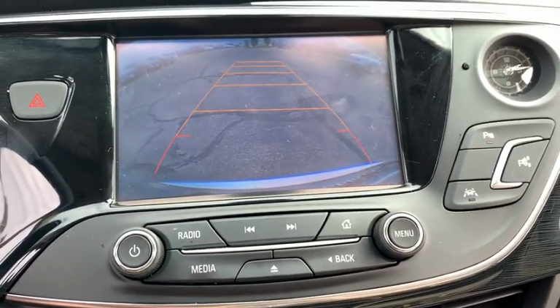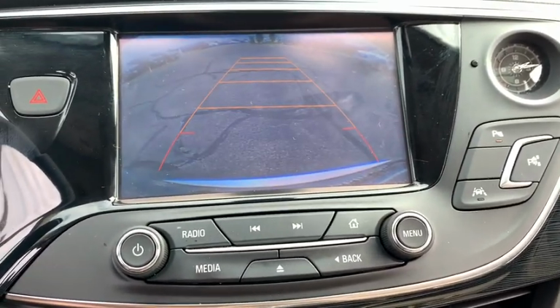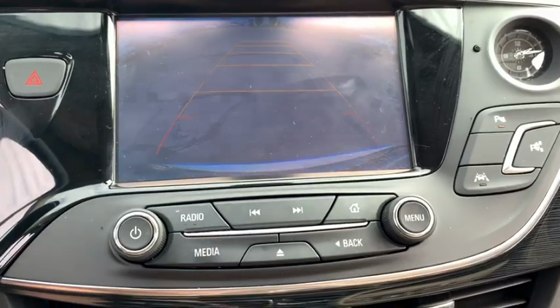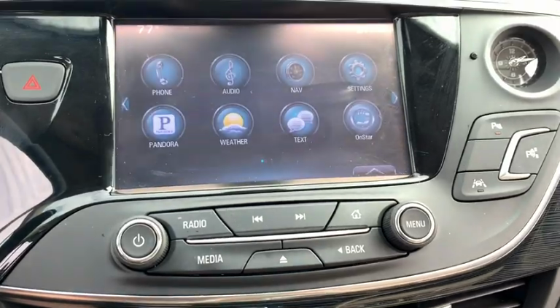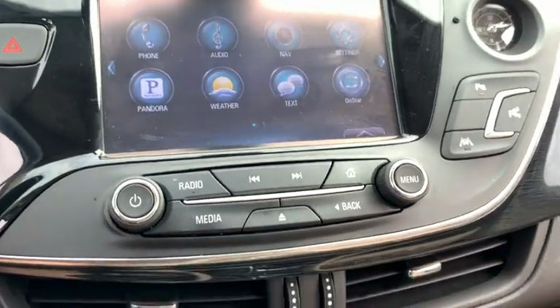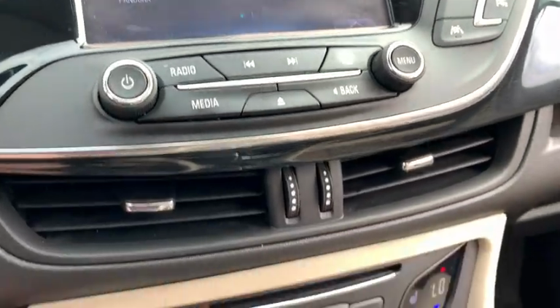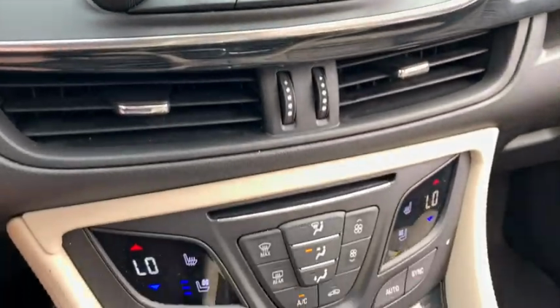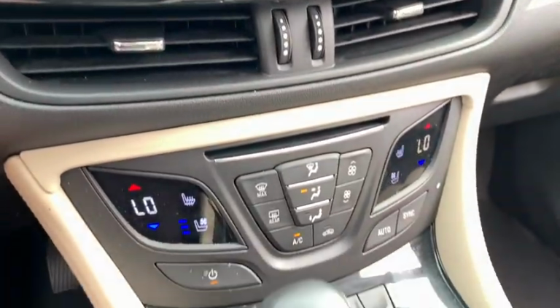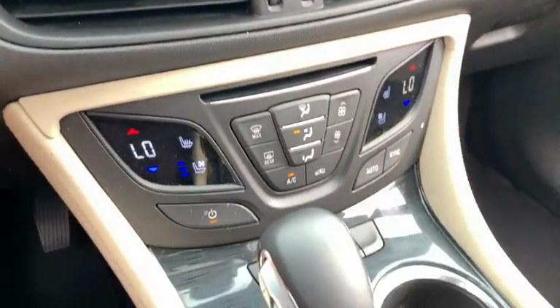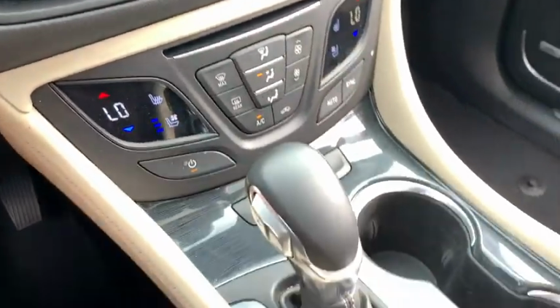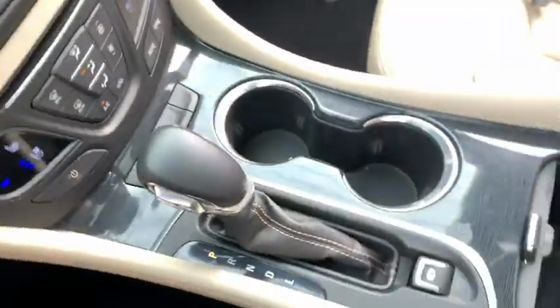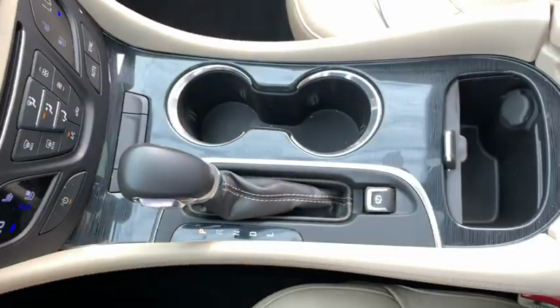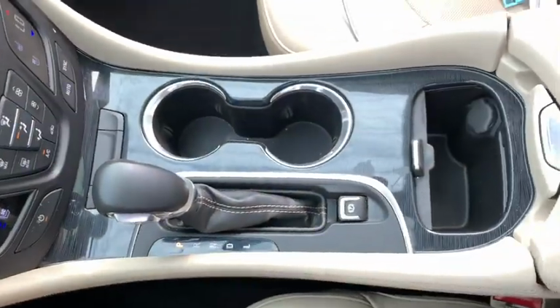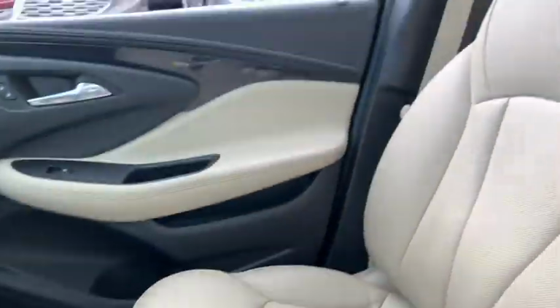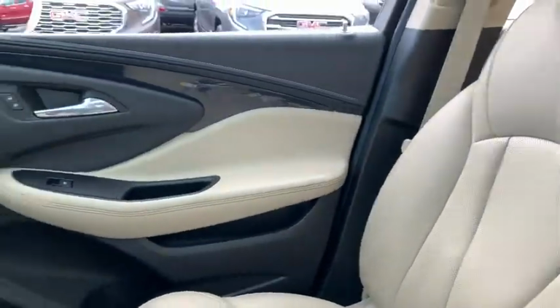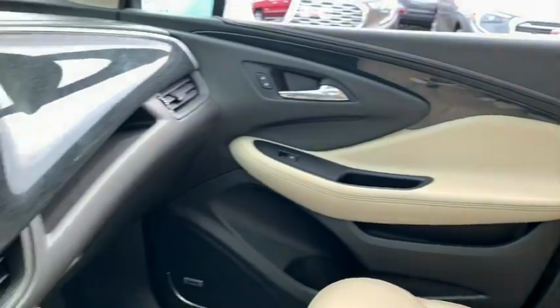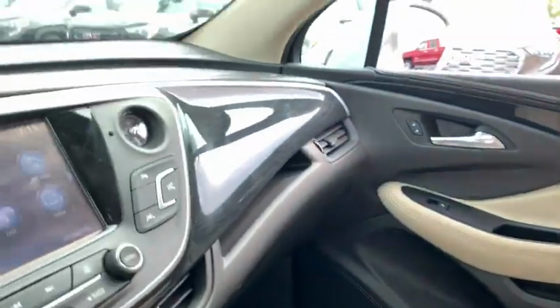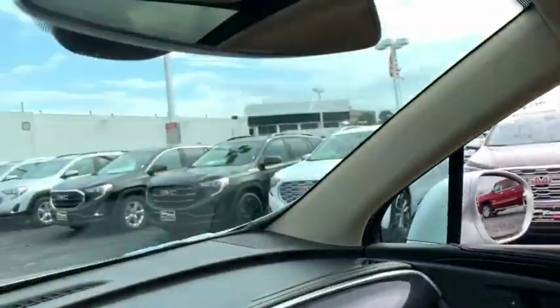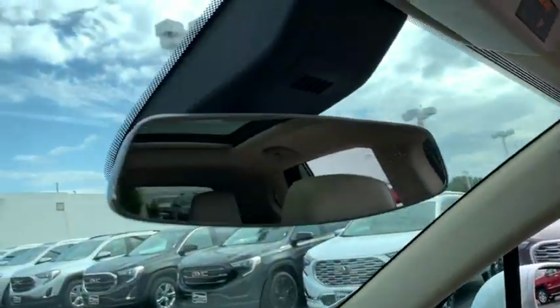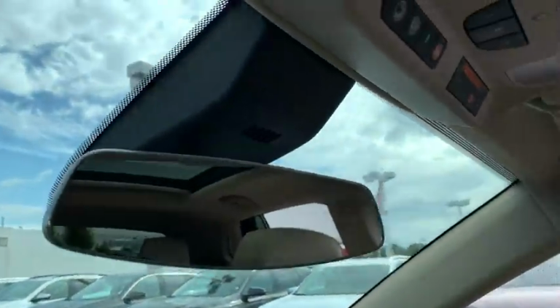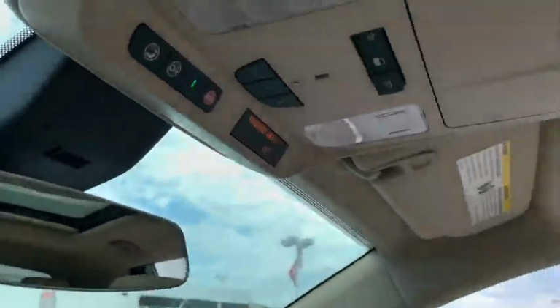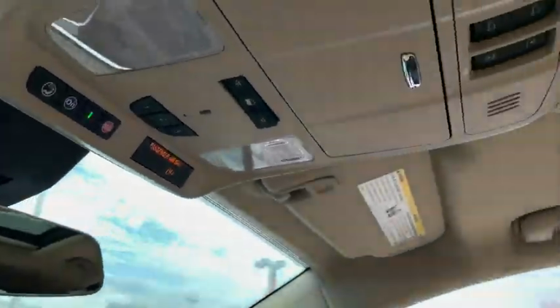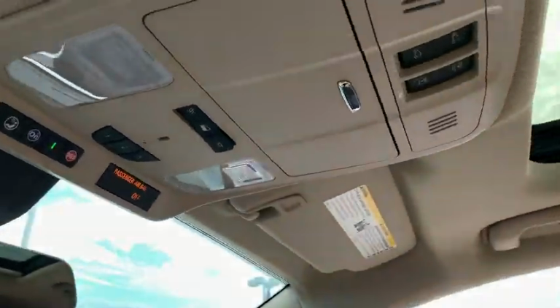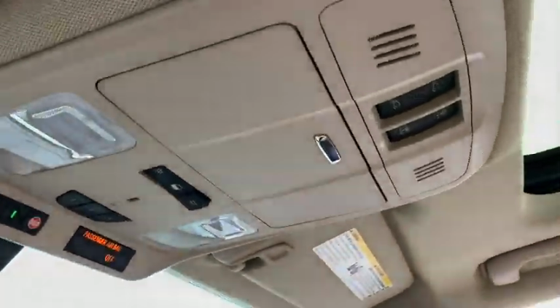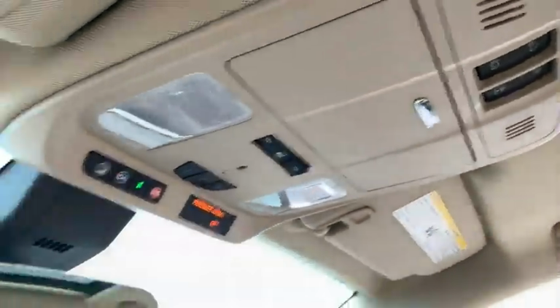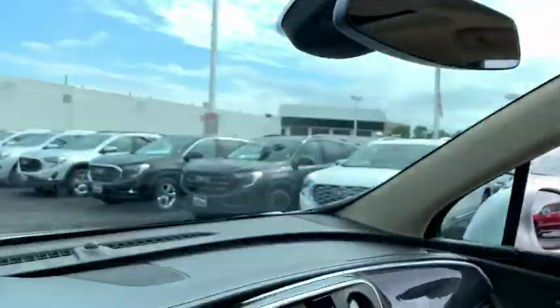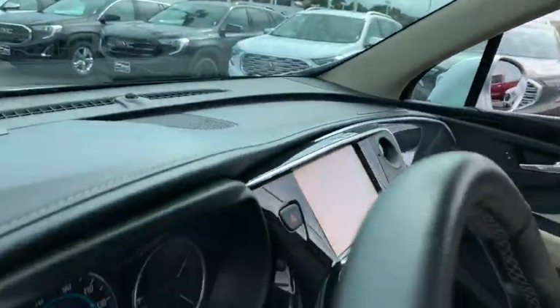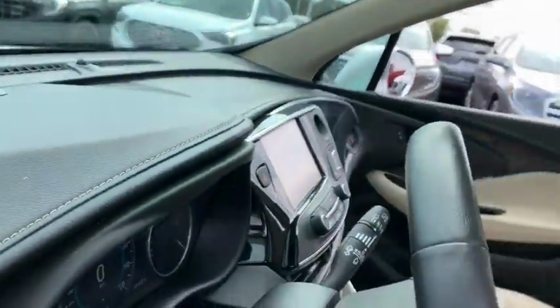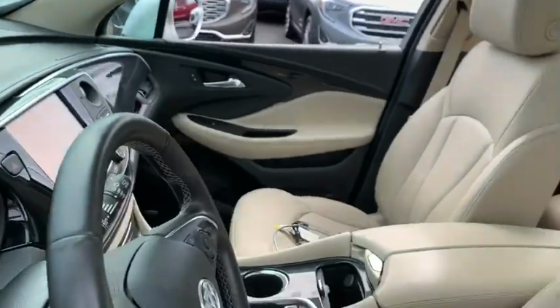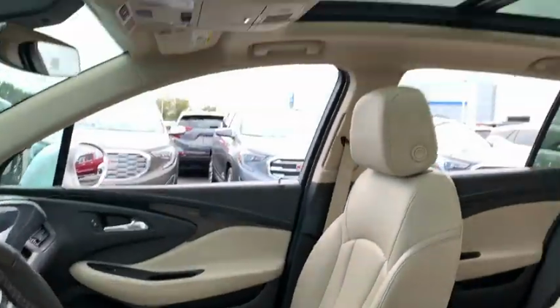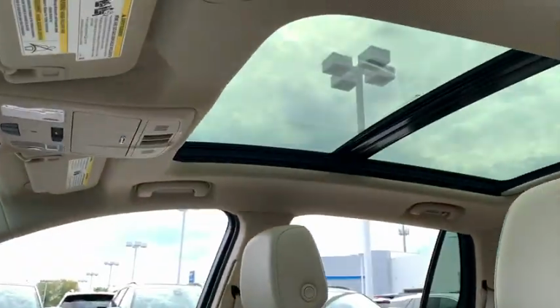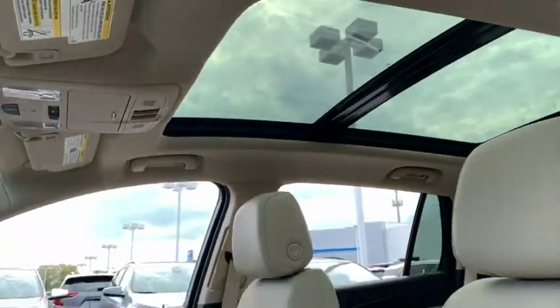Traction control, power liftgate, power passenger seat, navigation system, dual airbags, power steering, four-wheel disc brakes, universal garage door opener, electronic stability control, security system.